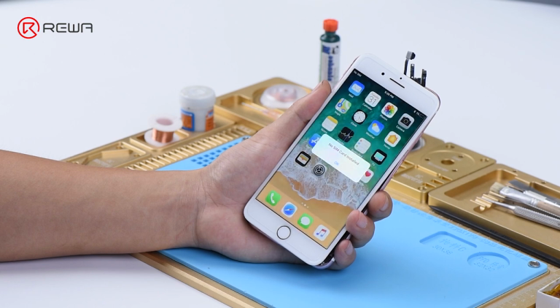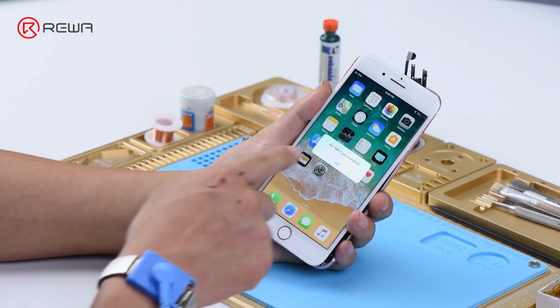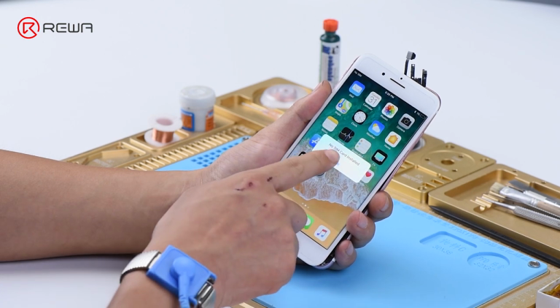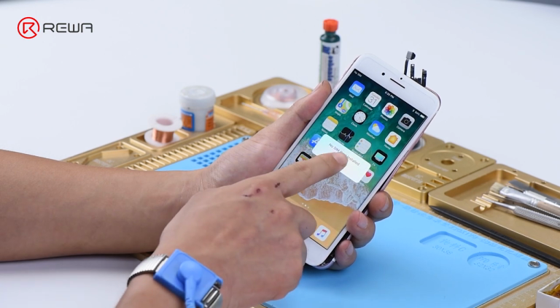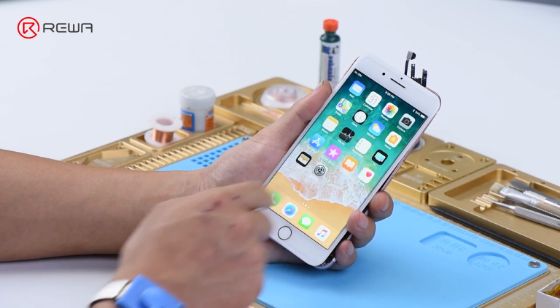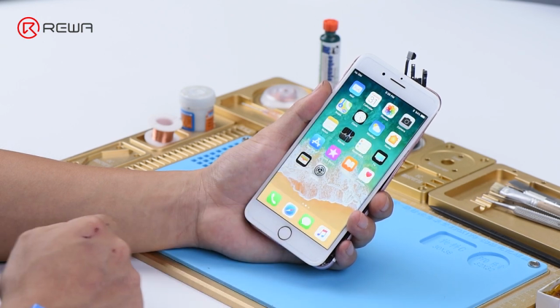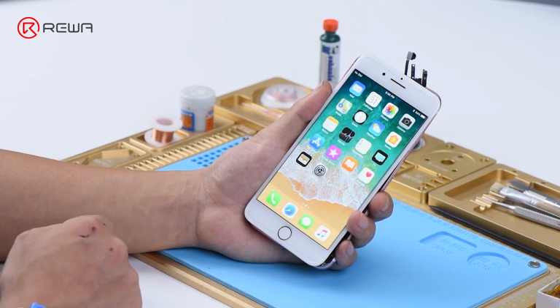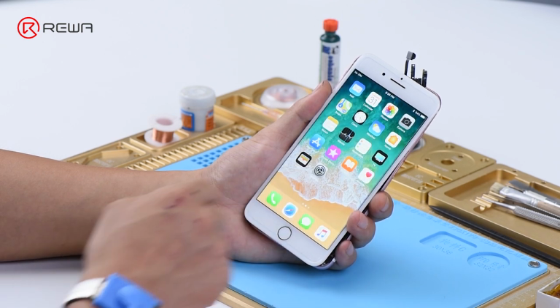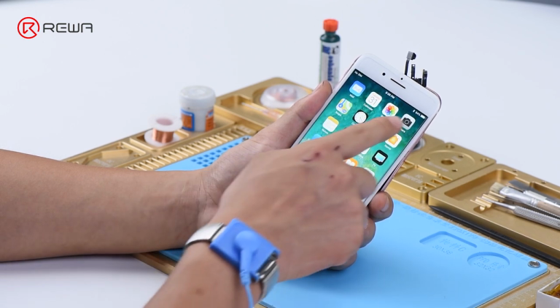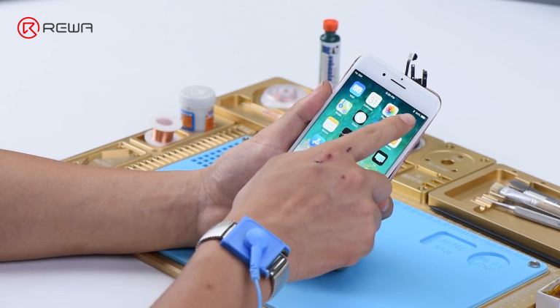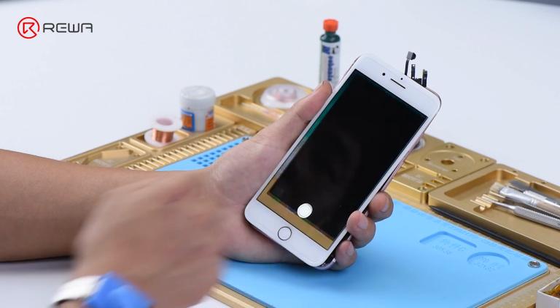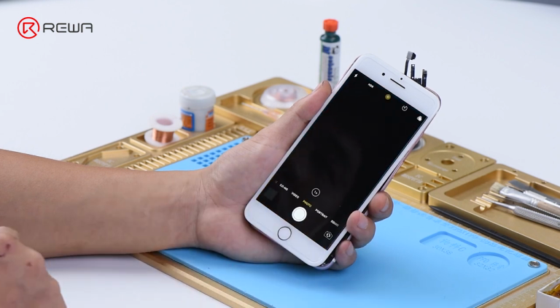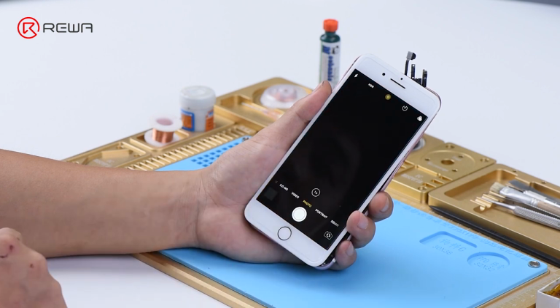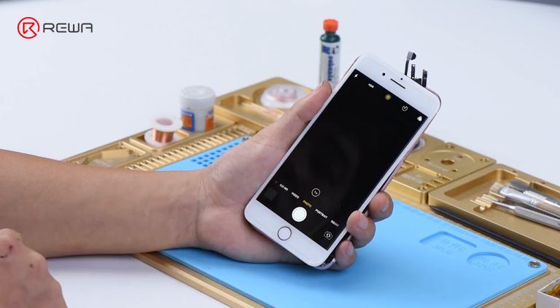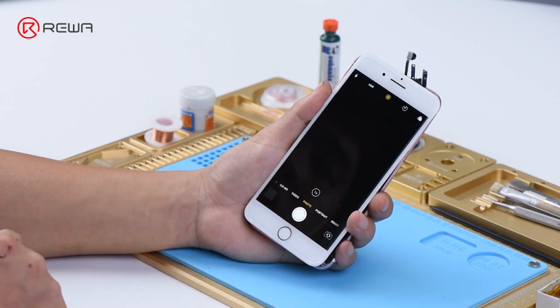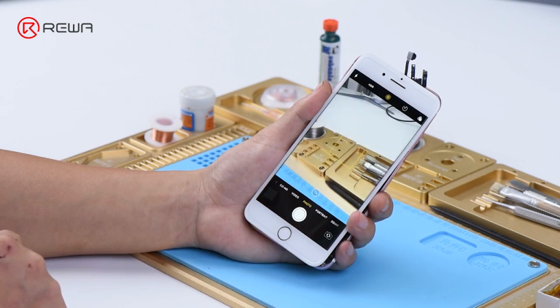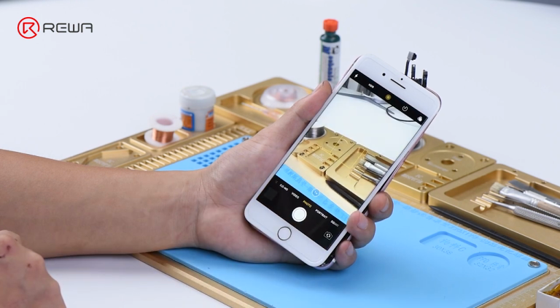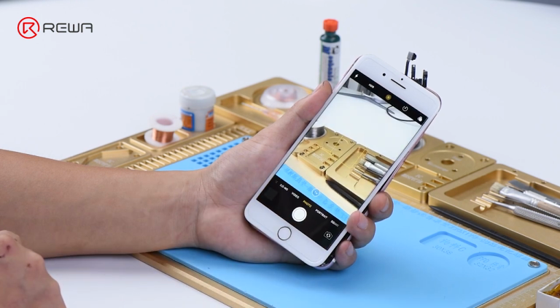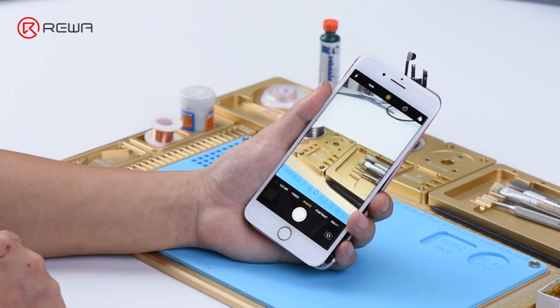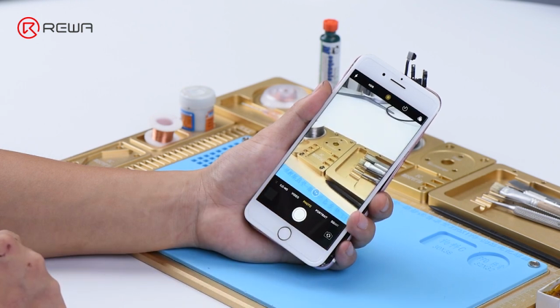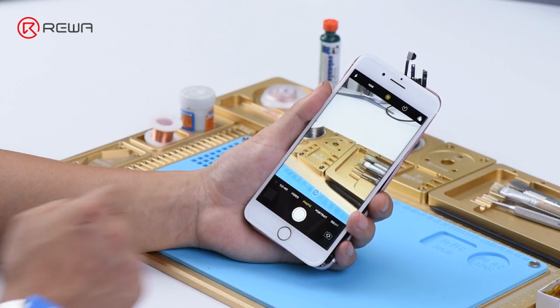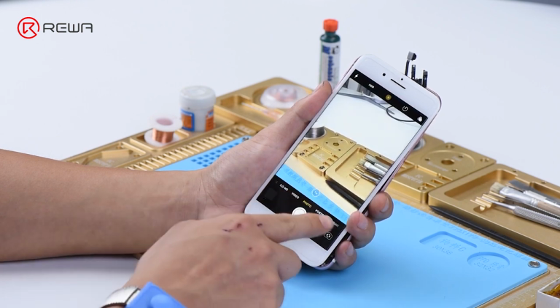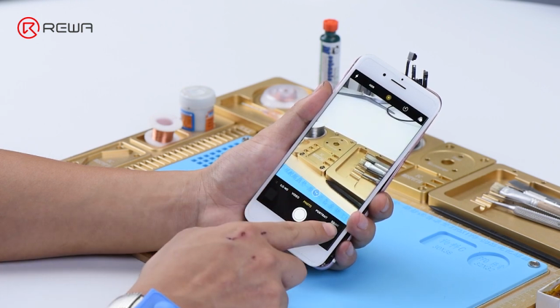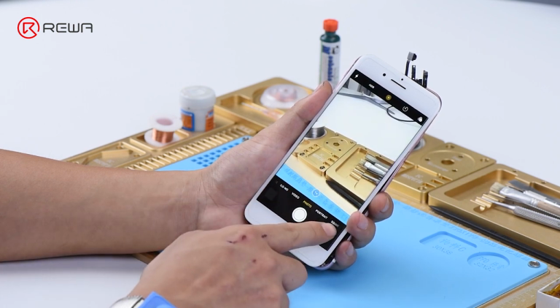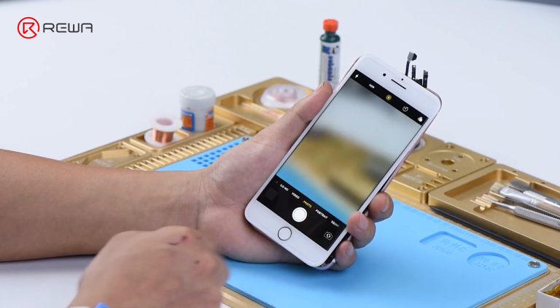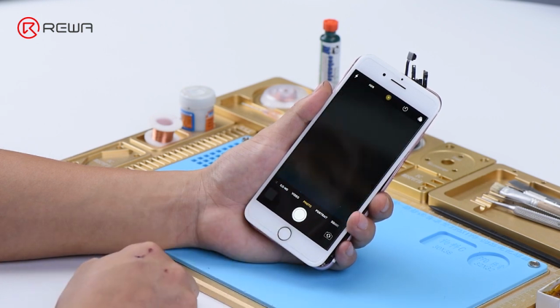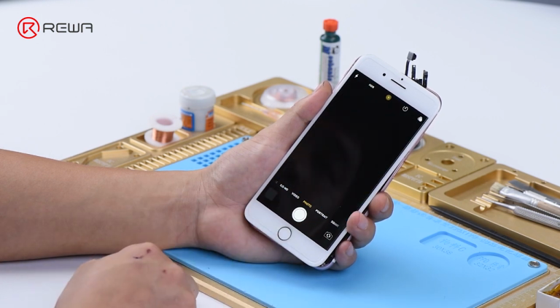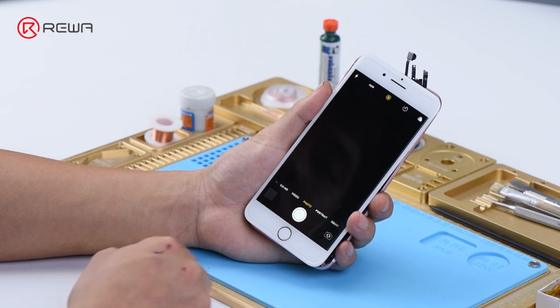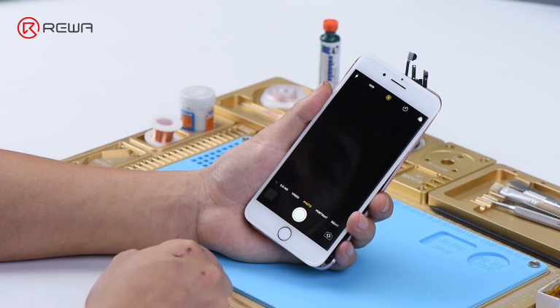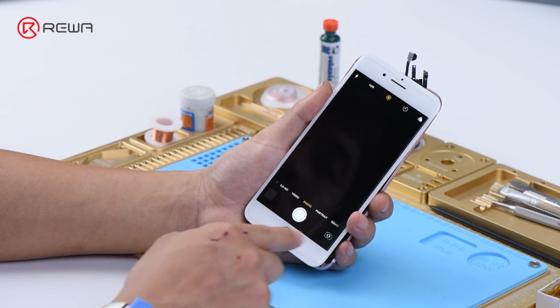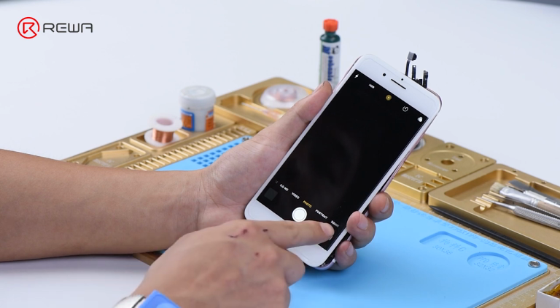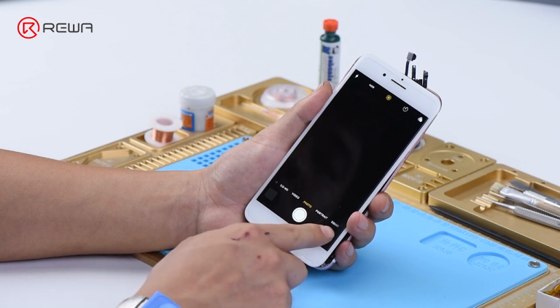Tap camera icon and enter into camera mode. The rear camera works normally. Switch to front camera — it cannot be activated.